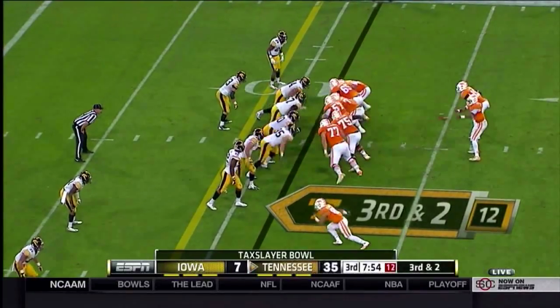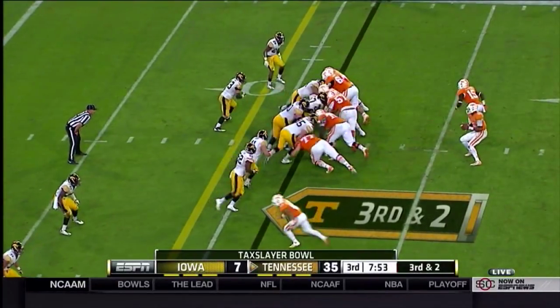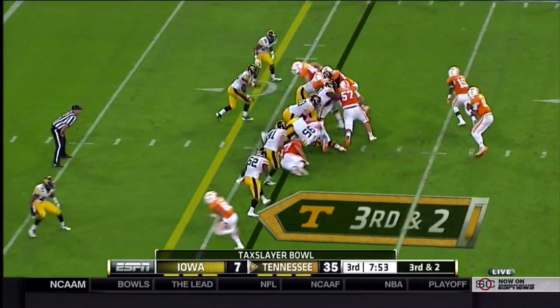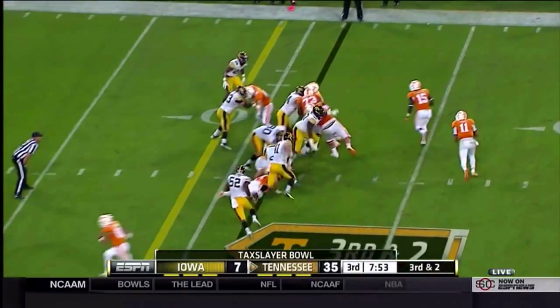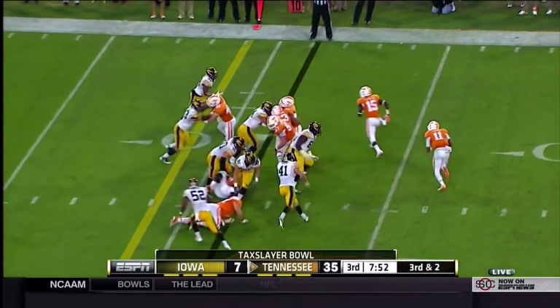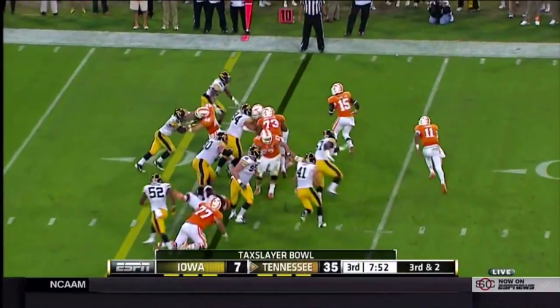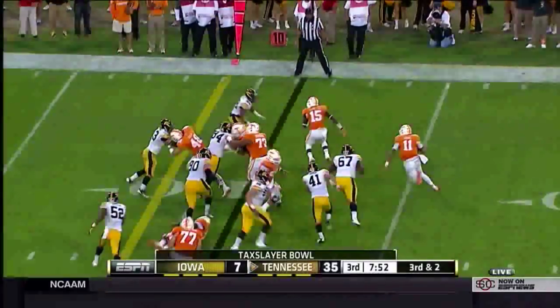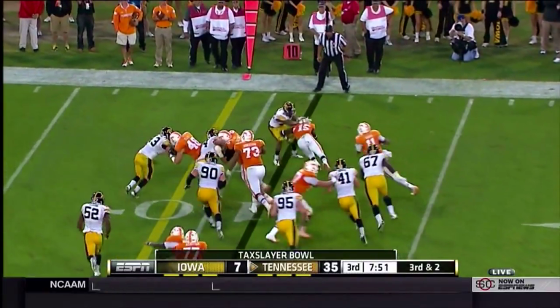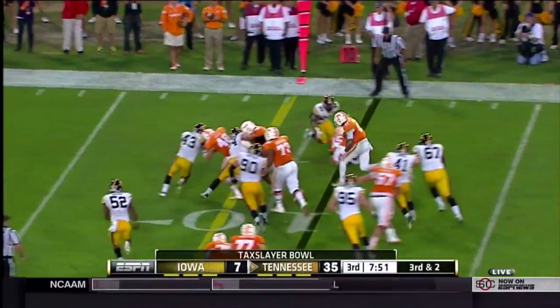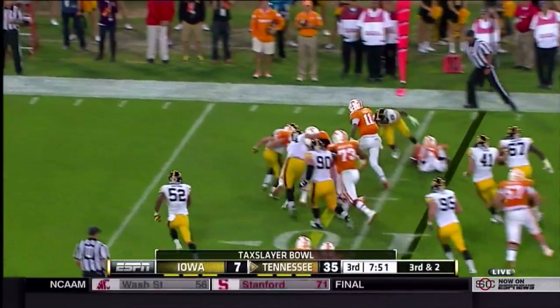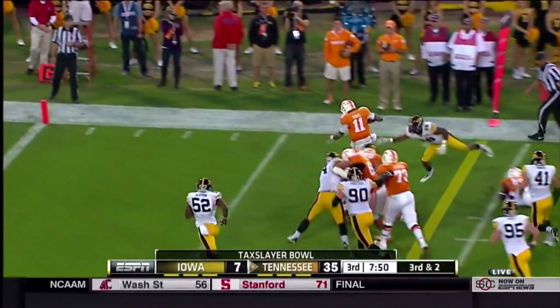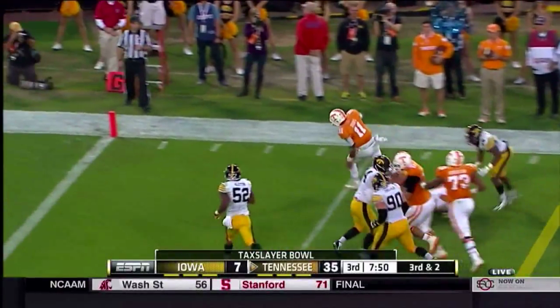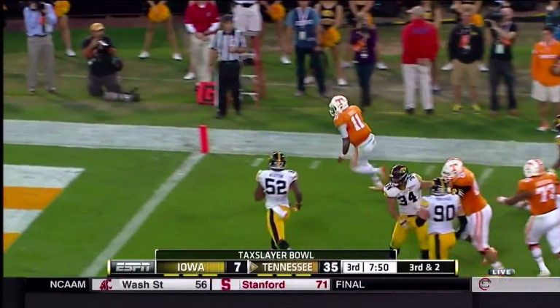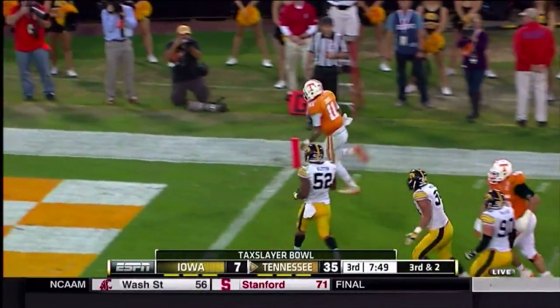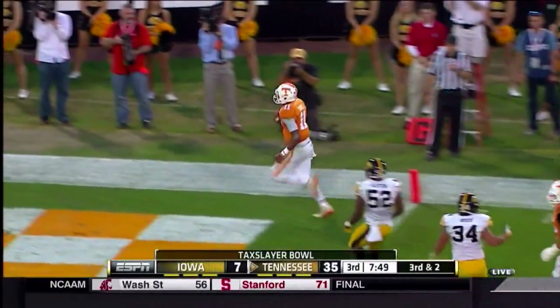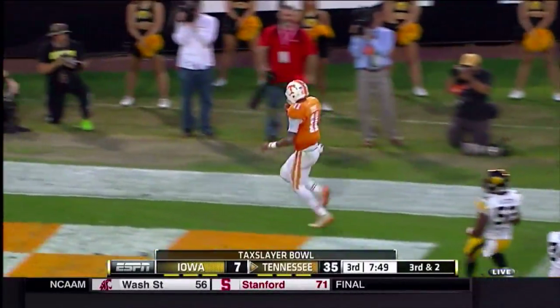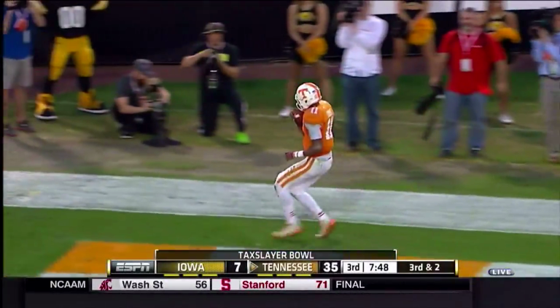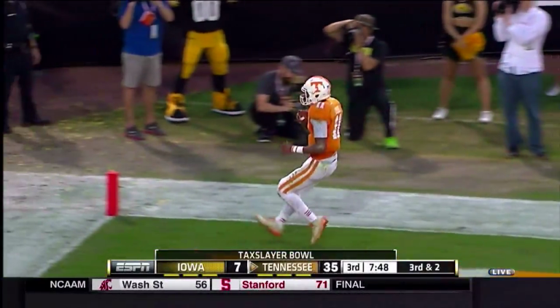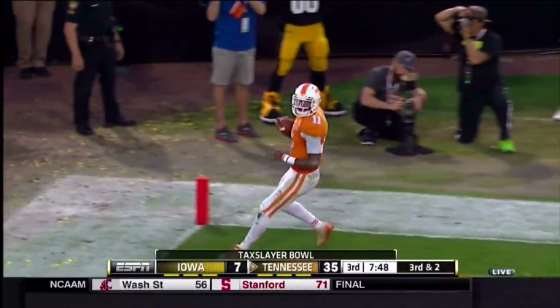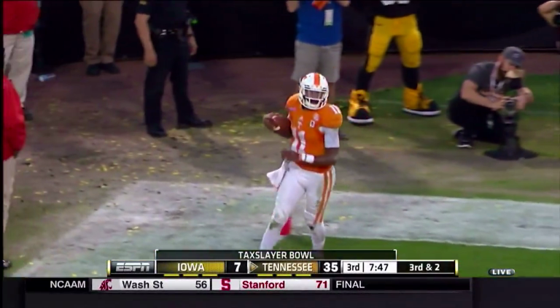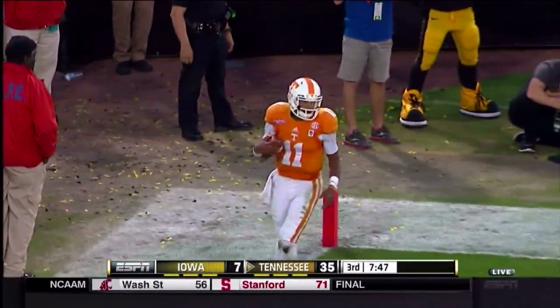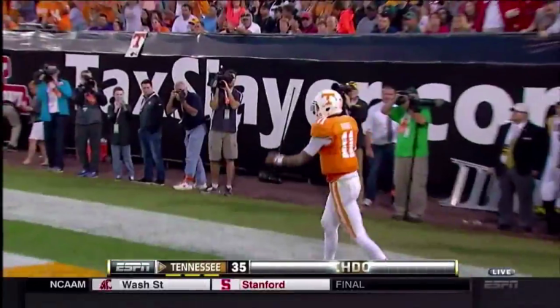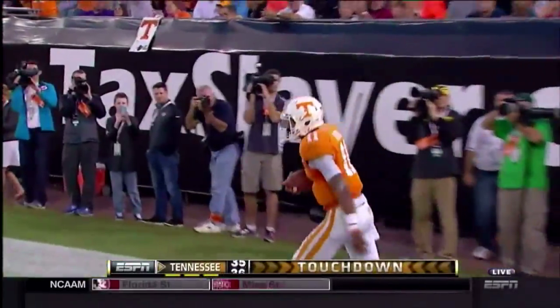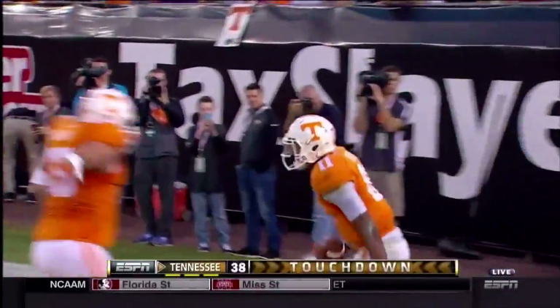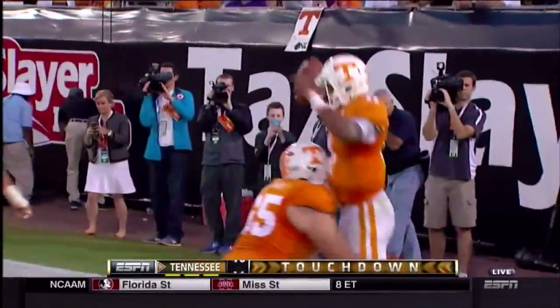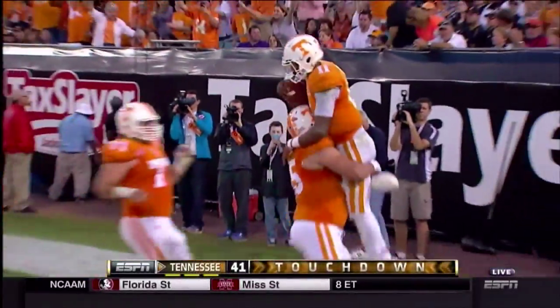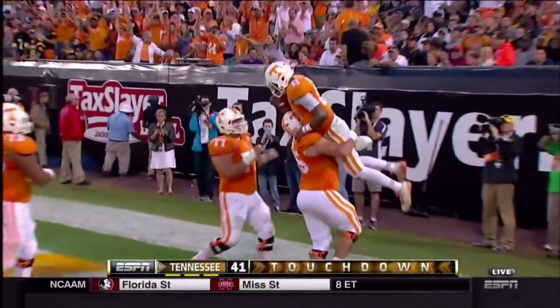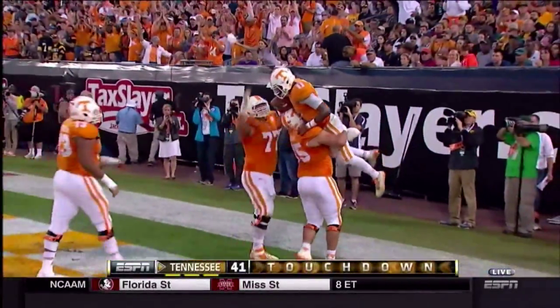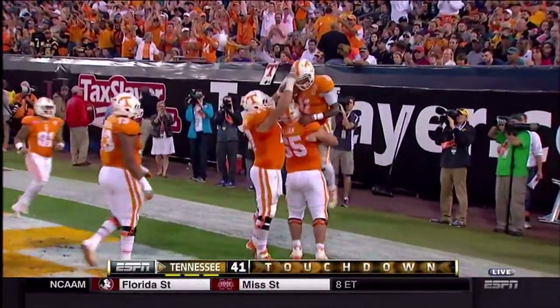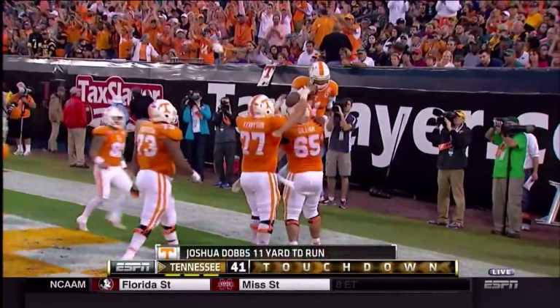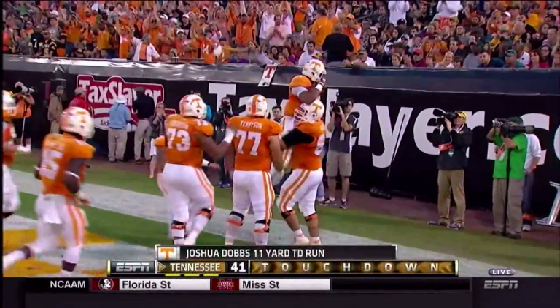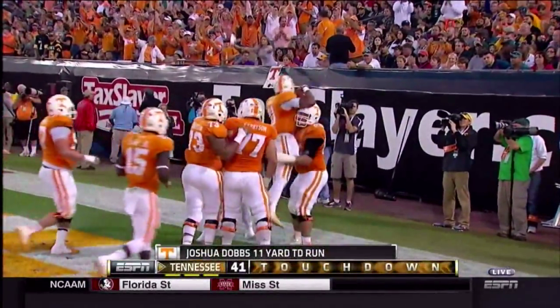Handoff. Dobbs goes right, design run, to the ten, to the five — checkerboards. Touchdown, Joshua Dobbs, on an 11-yard quarterback keeper to the right.